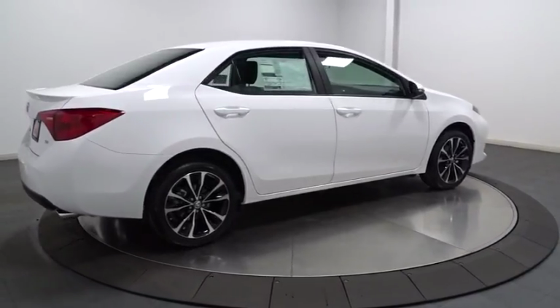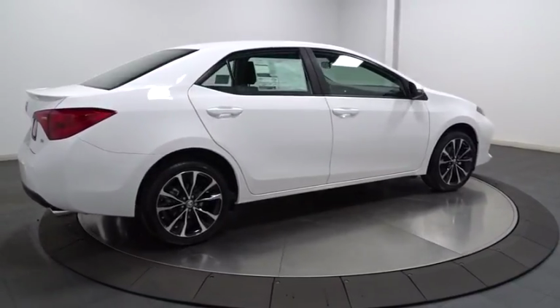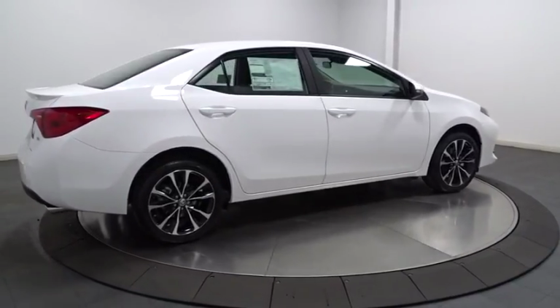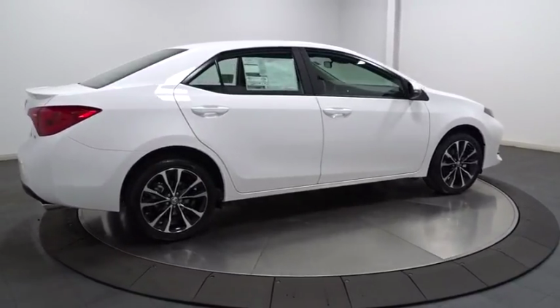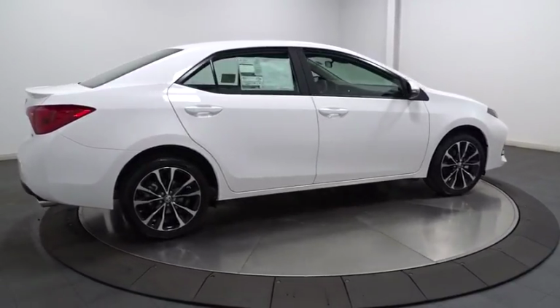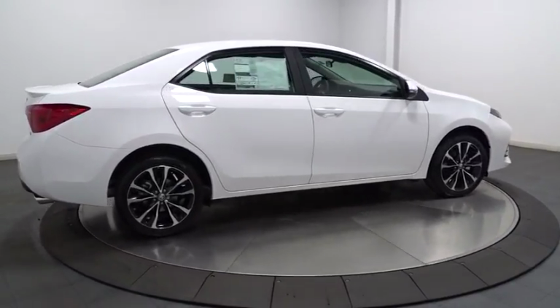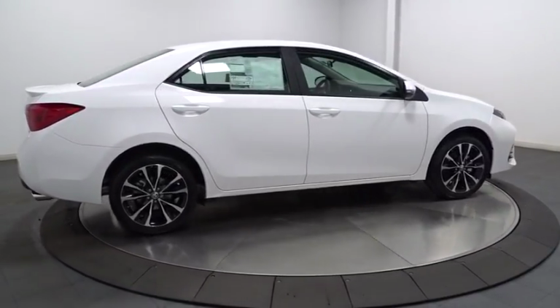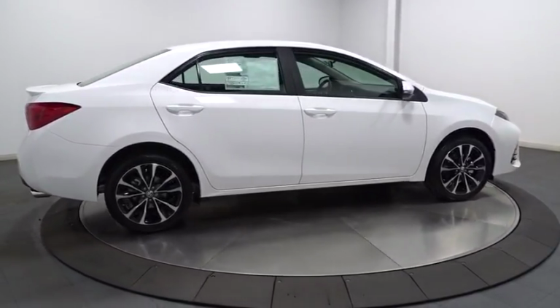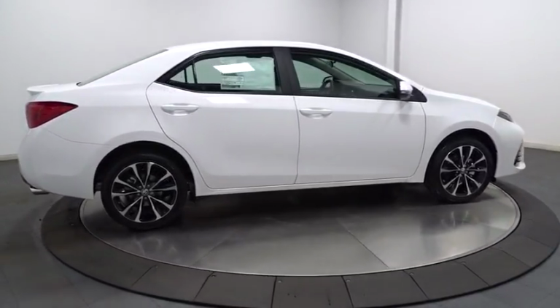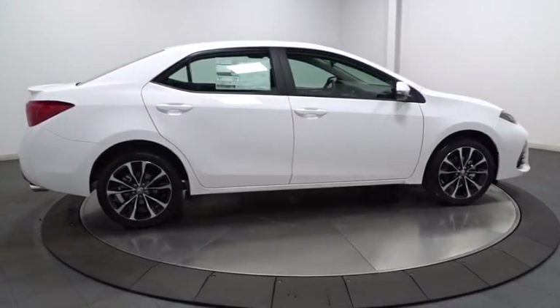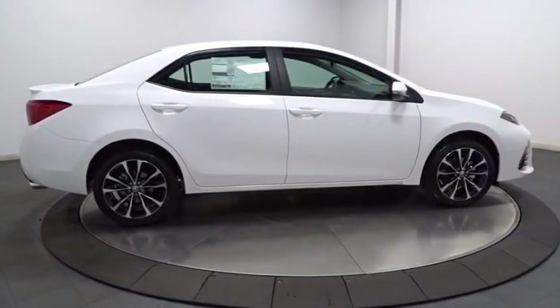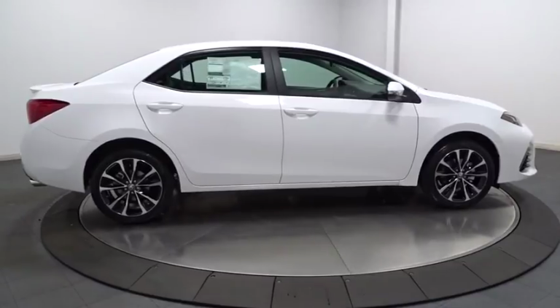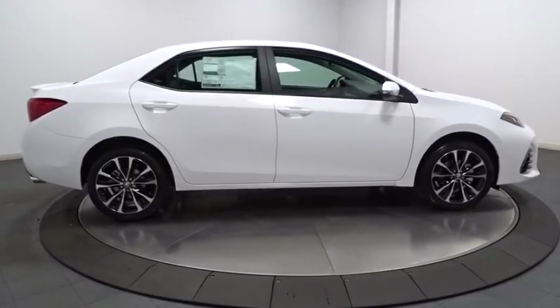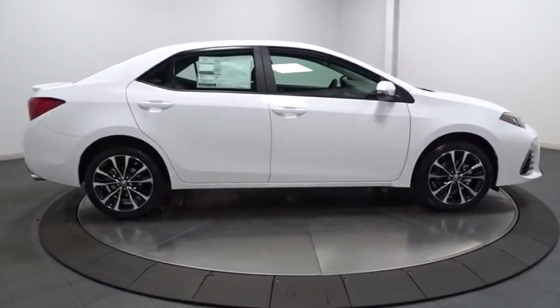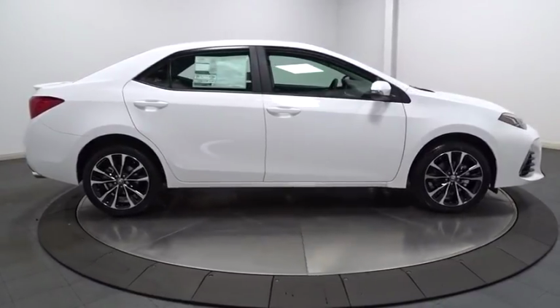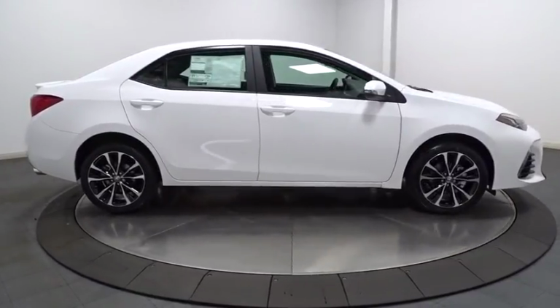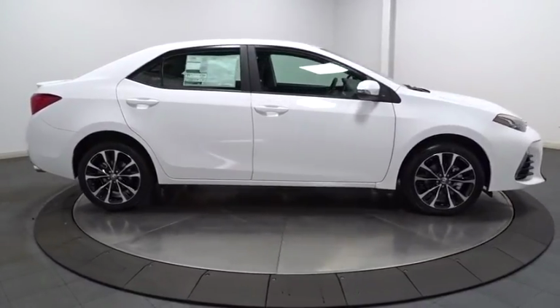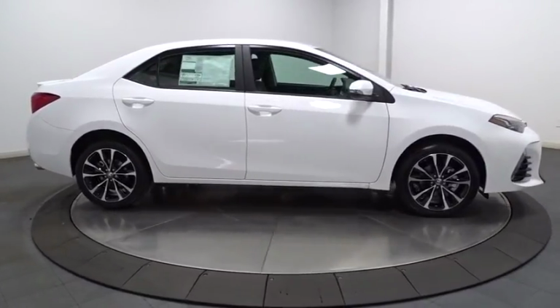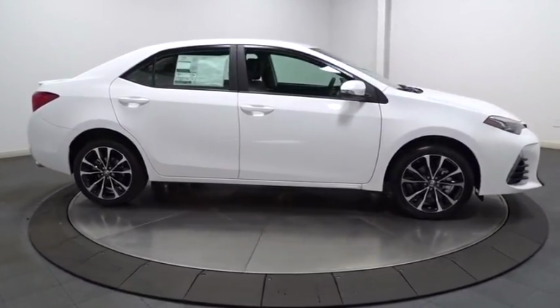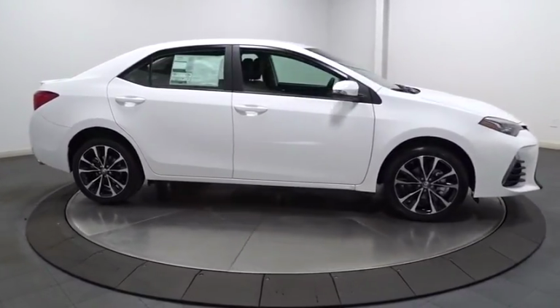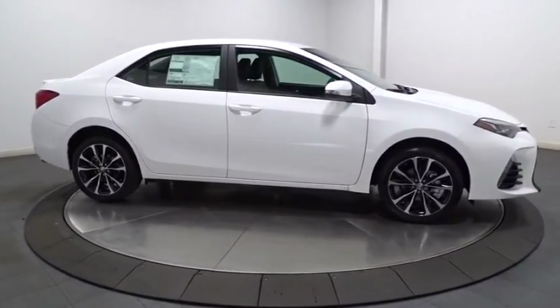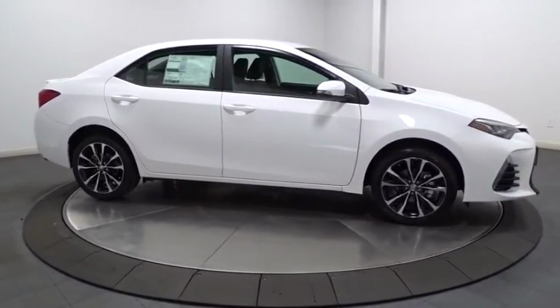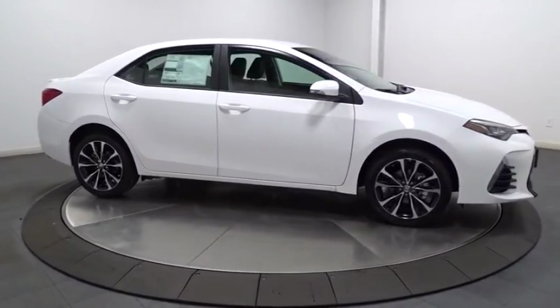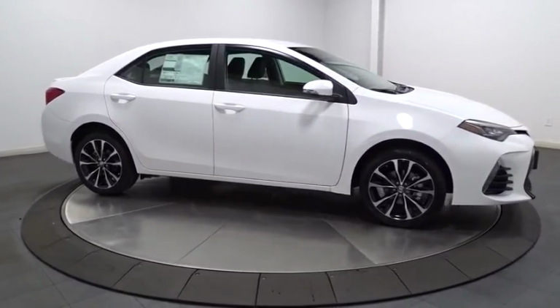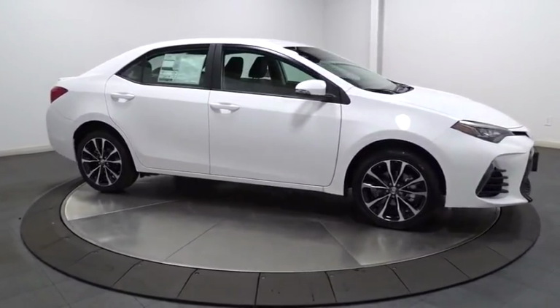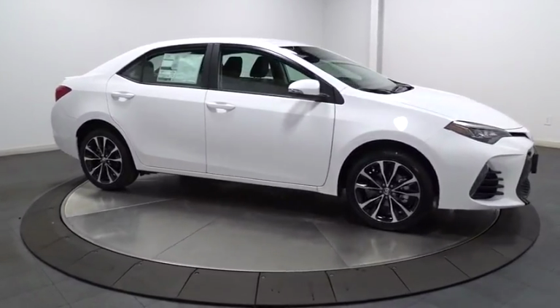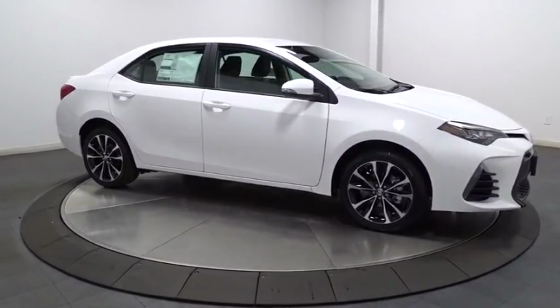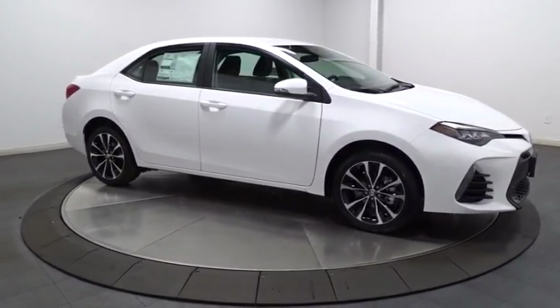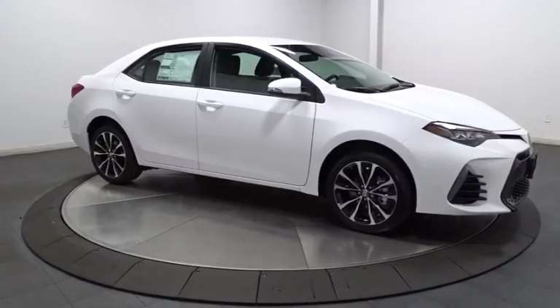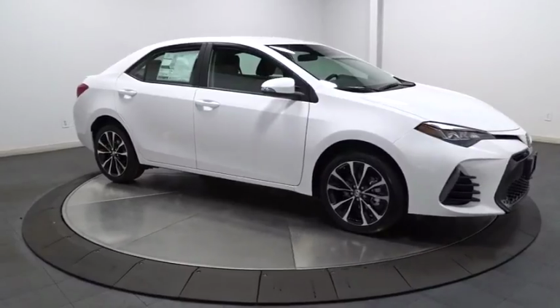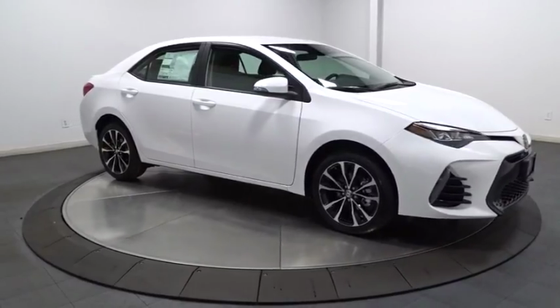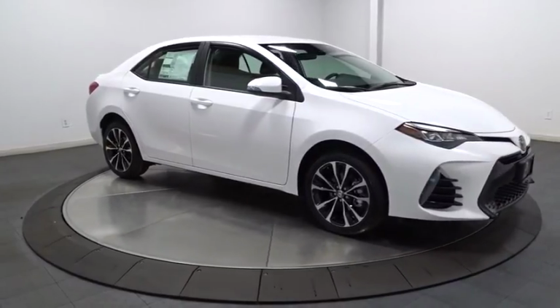Tachometer, outside temperature gauge, day and night rear view mirror, automatic air conditioning, body color door handles, engine immobilizer, low tire pressure warning, power rear window sunshade.